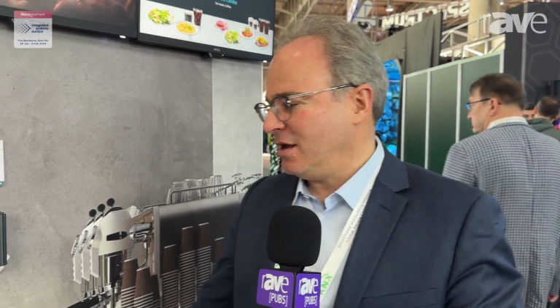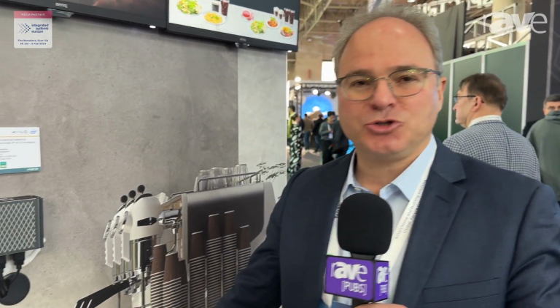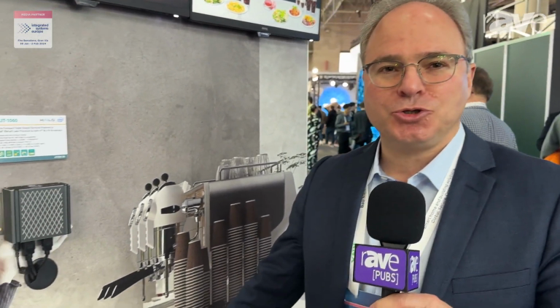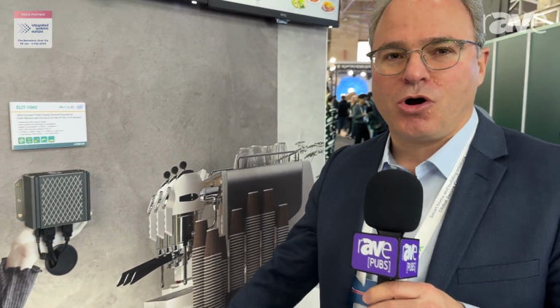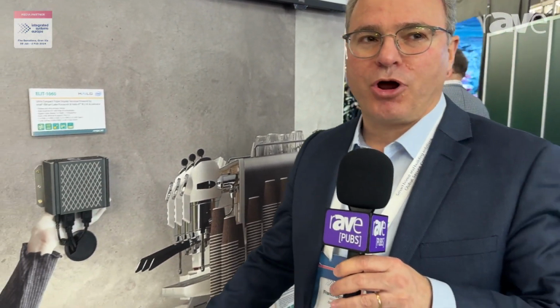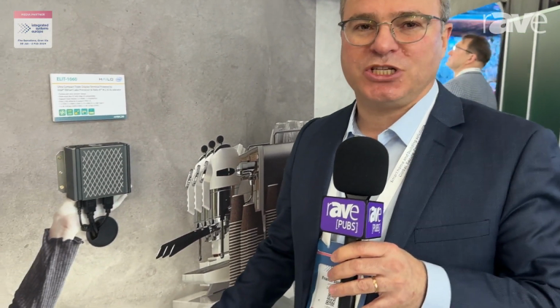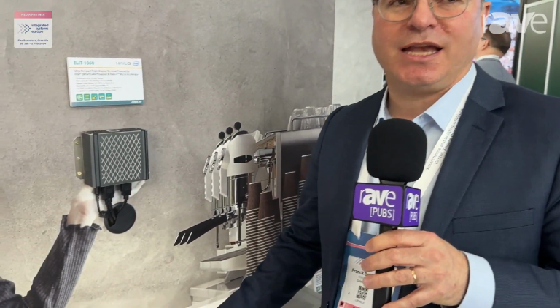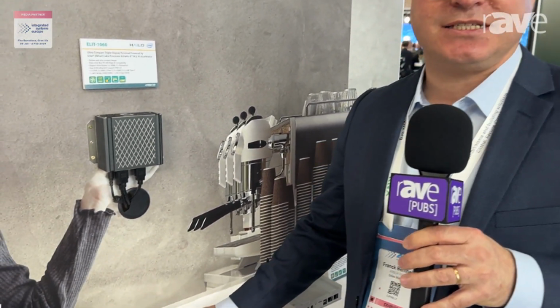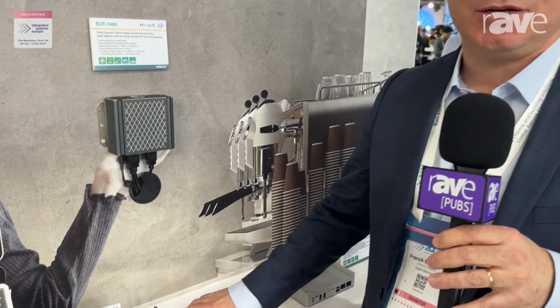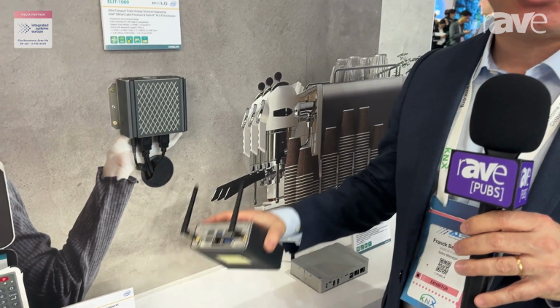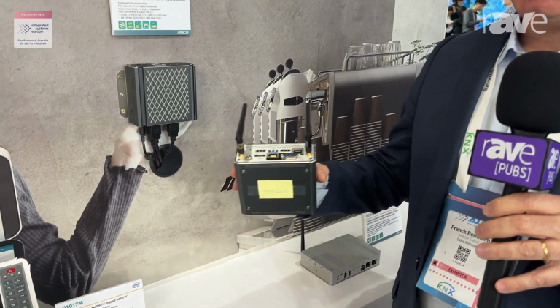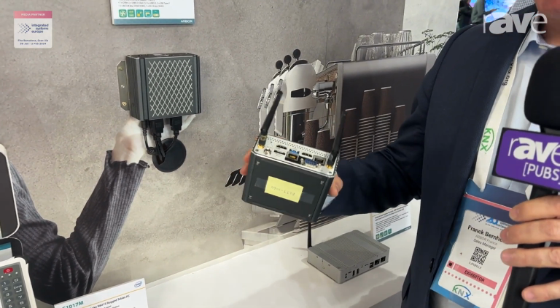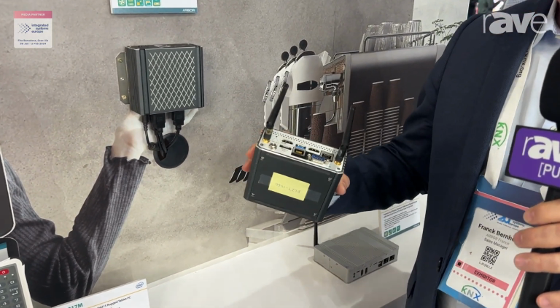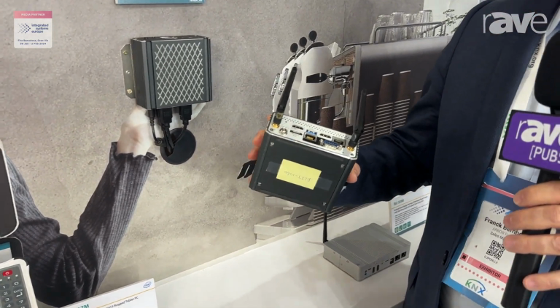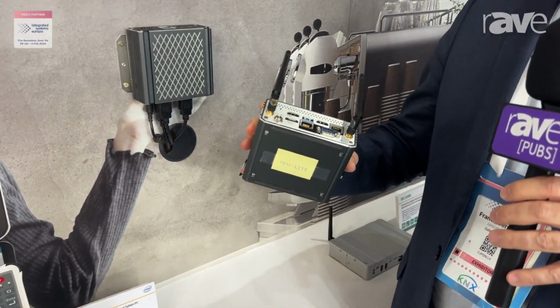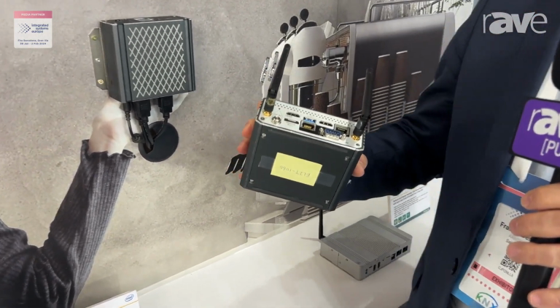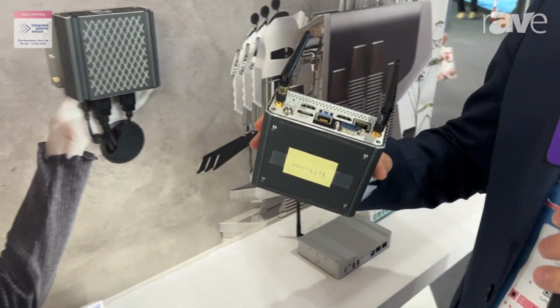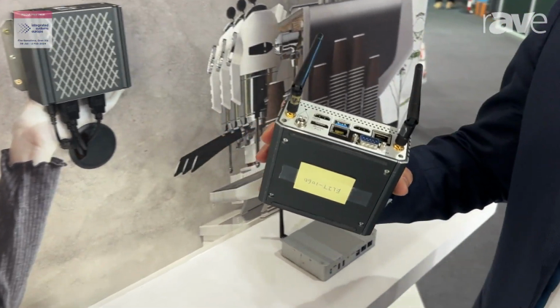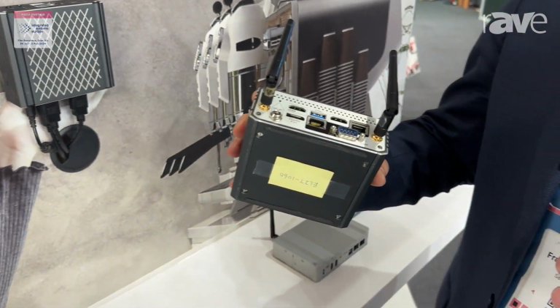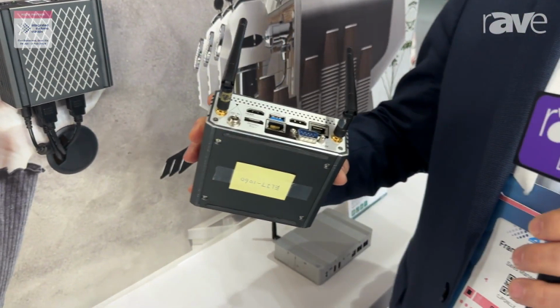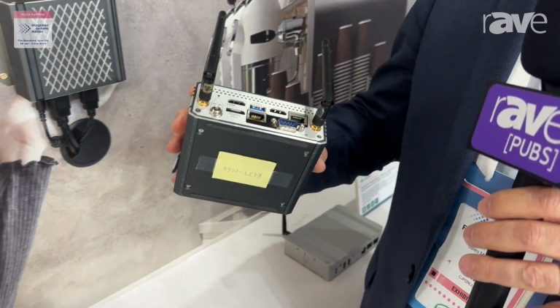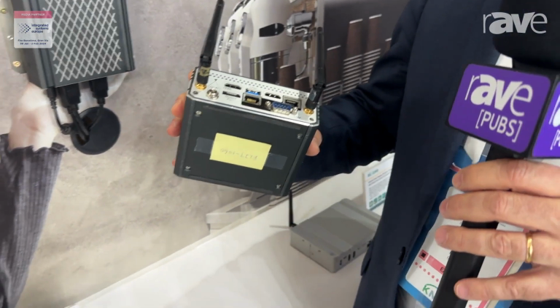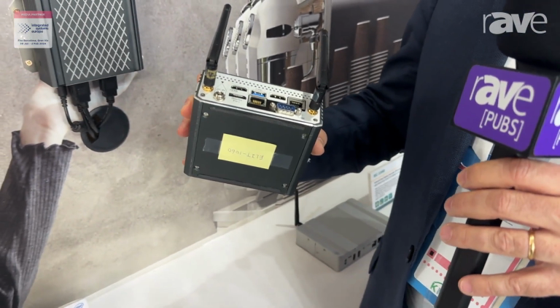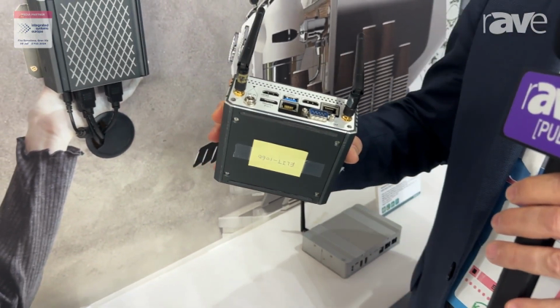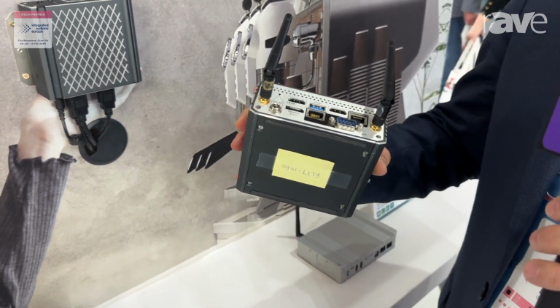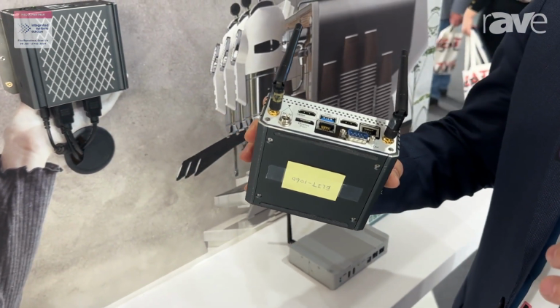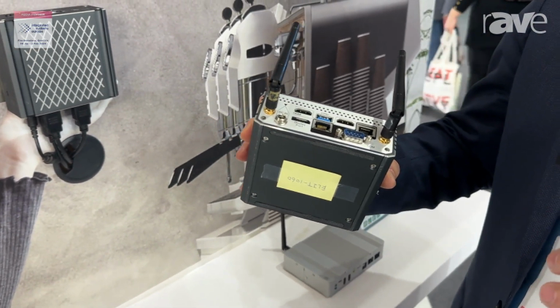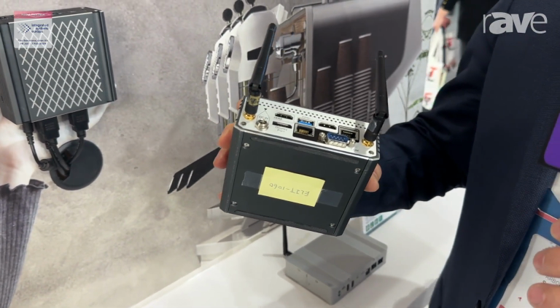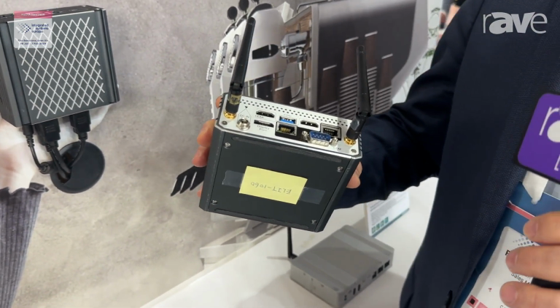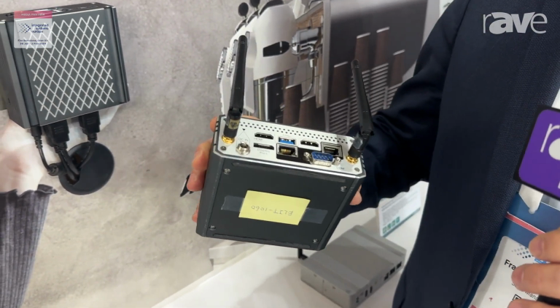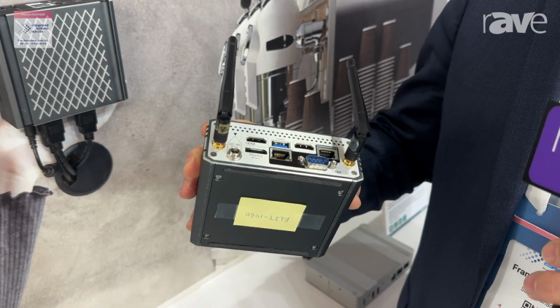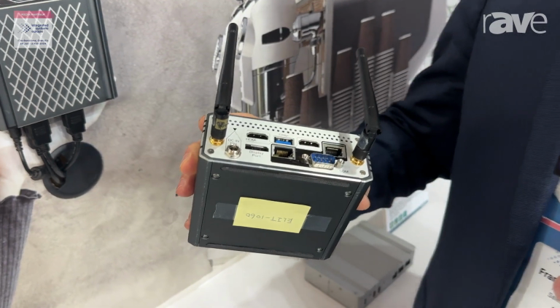I will introduce you to our new product, the Elite 1060, which is a digital player including four output ports — DVI and HDMI — to control four displays in 4K resolution.